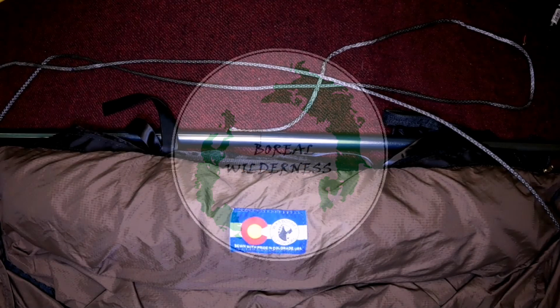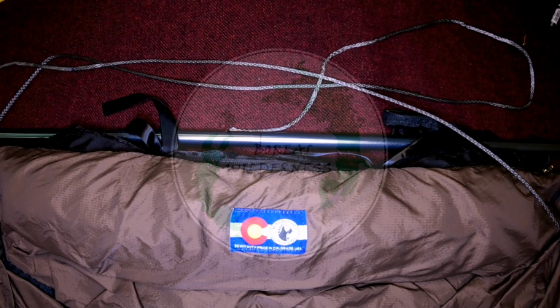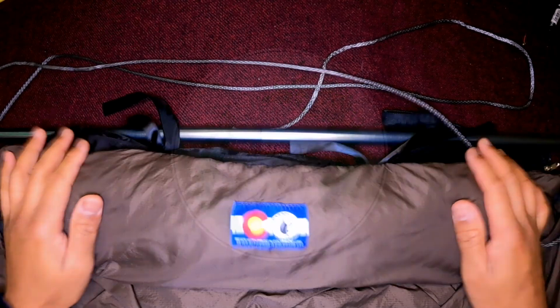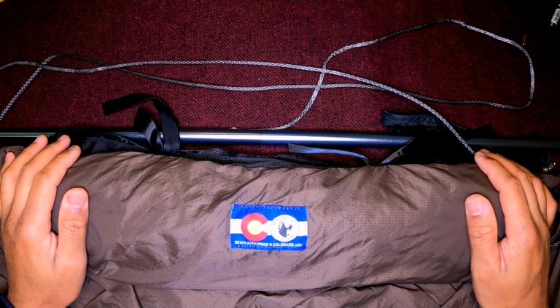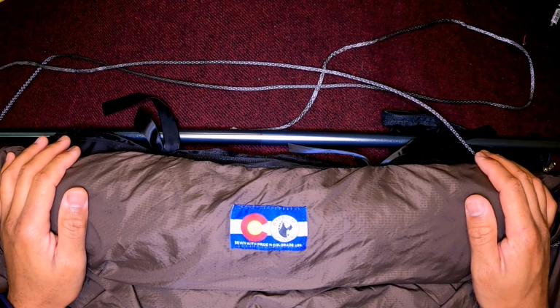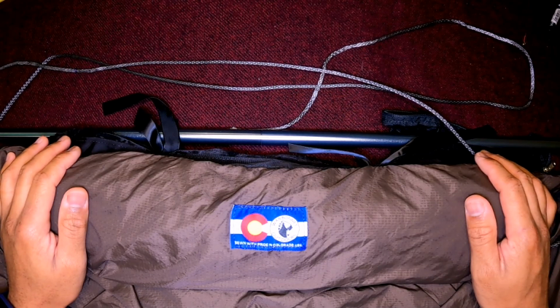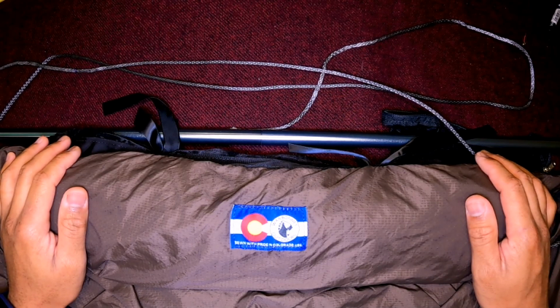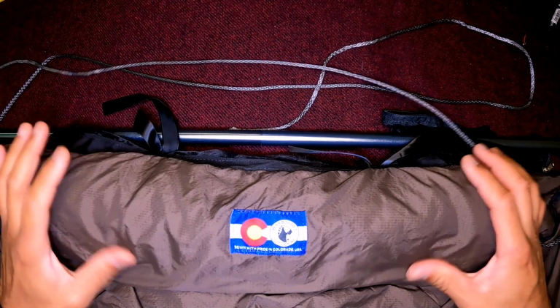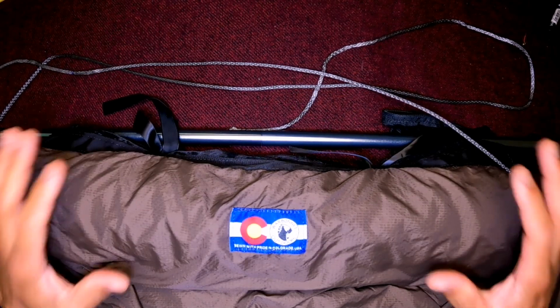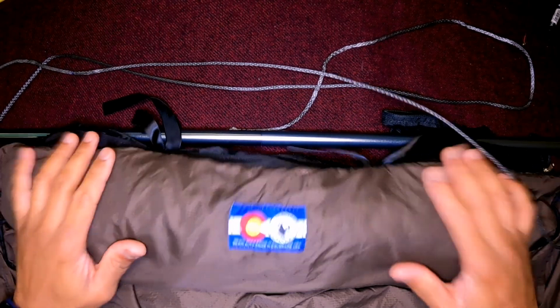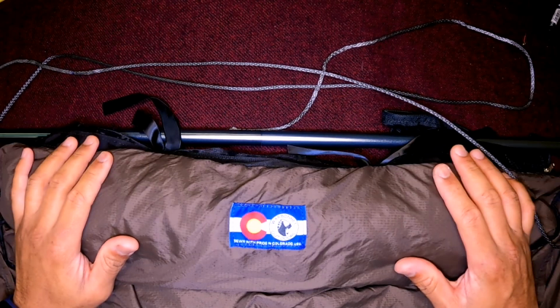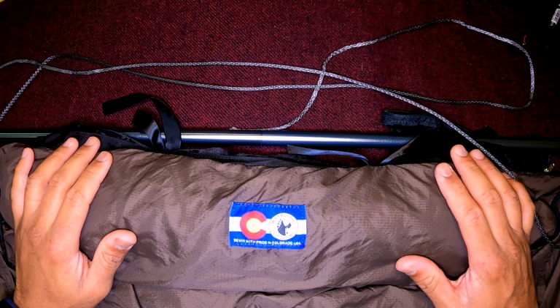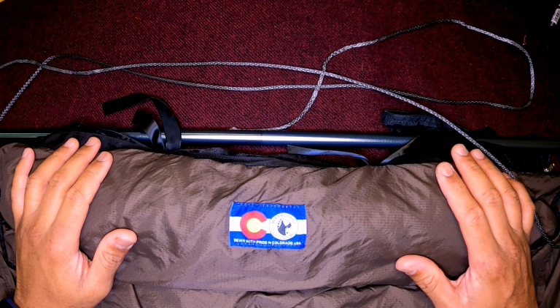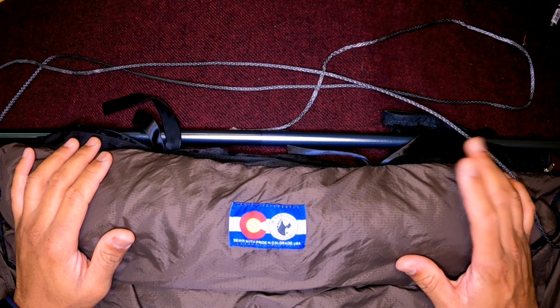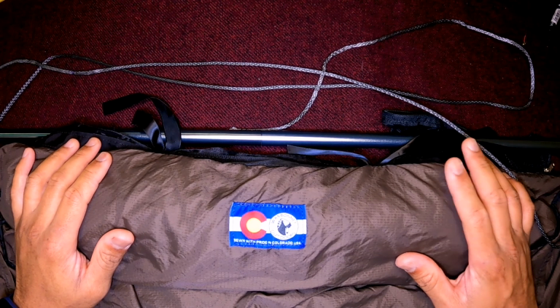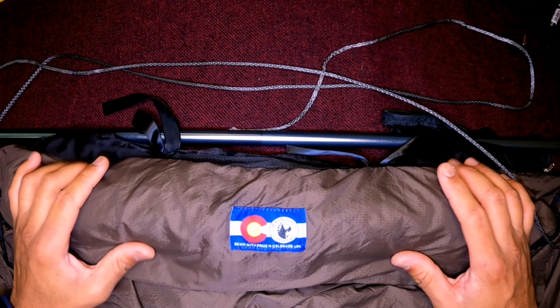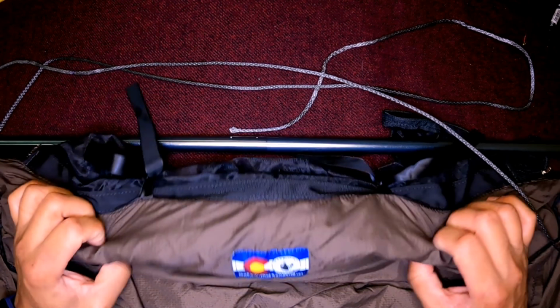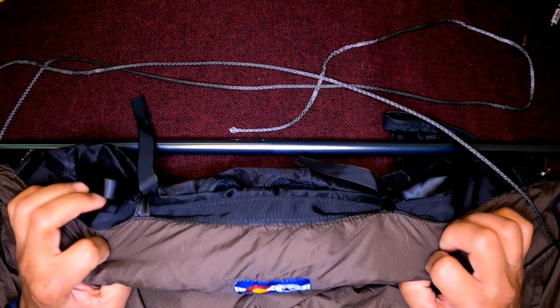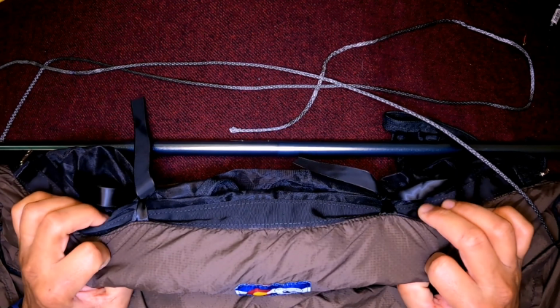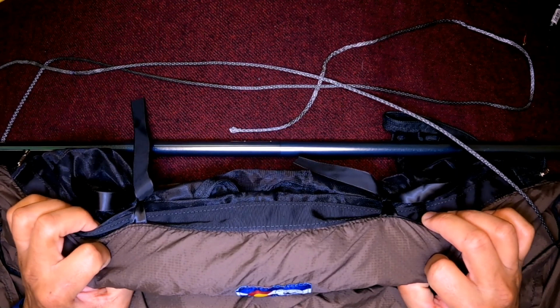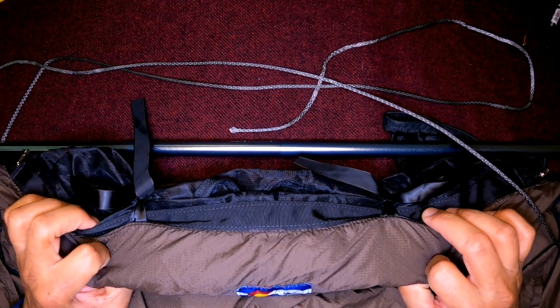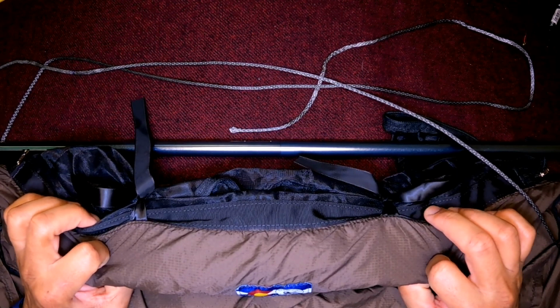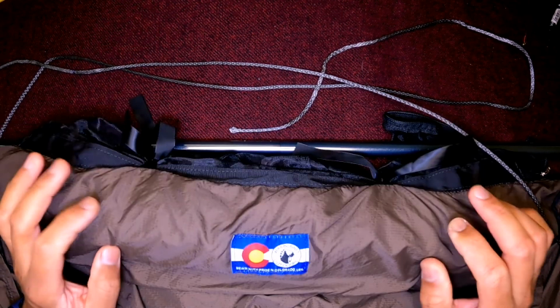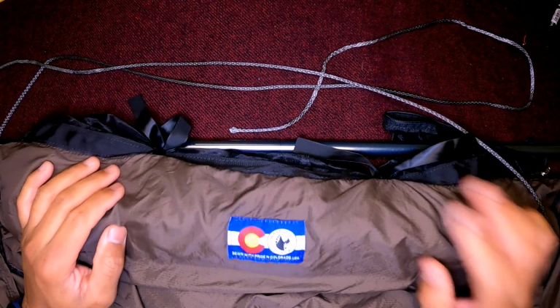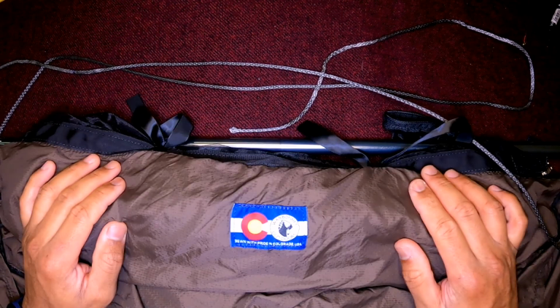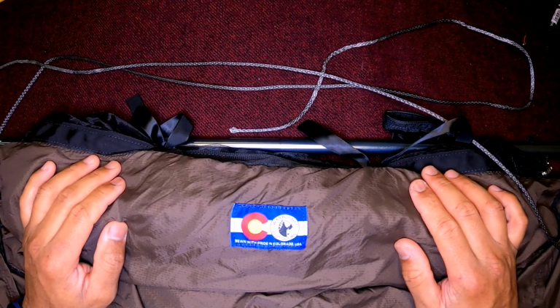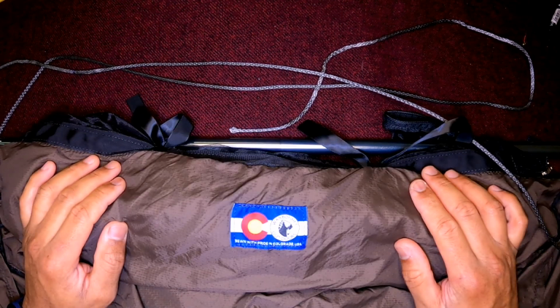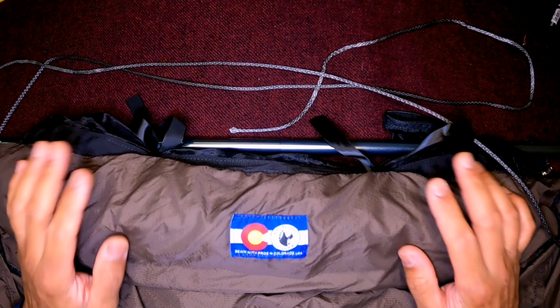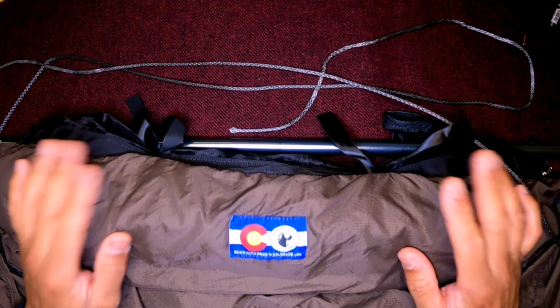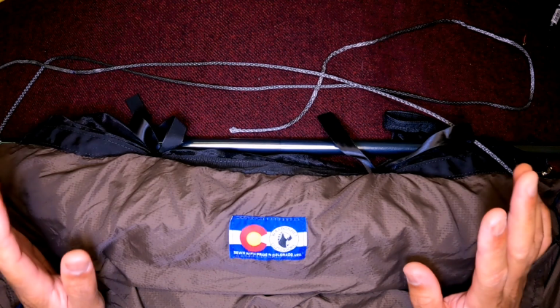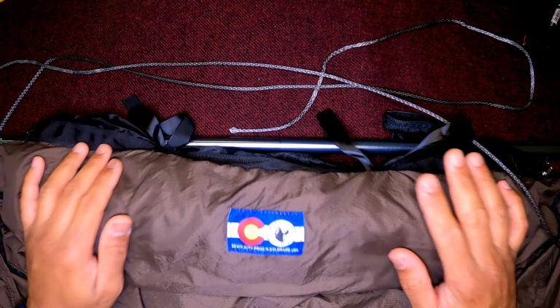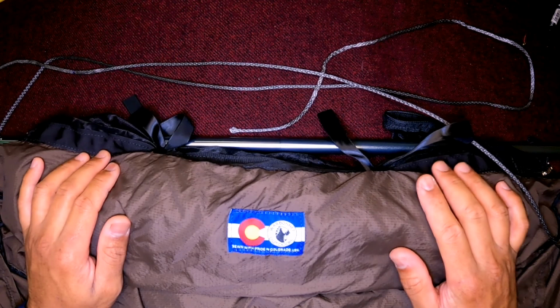Hey guys, thanks for tuning in. This is basically my Wall Bonnet Ridge Runner — it's a double layer, and I think it's from the end of 2019 or early 2020, I can't recall.